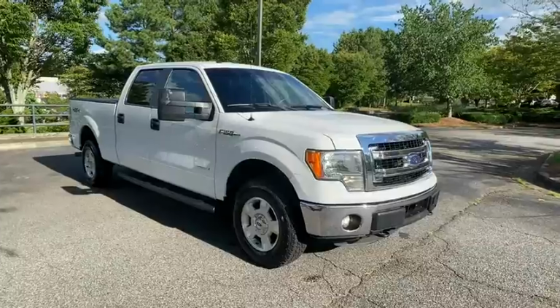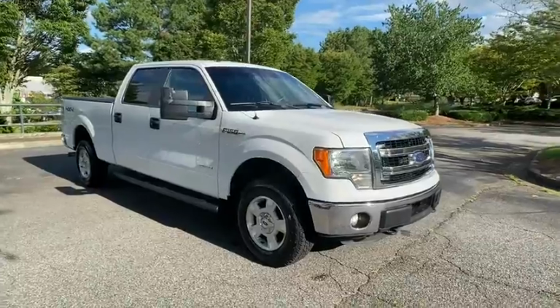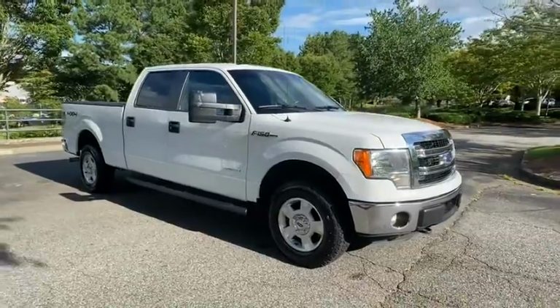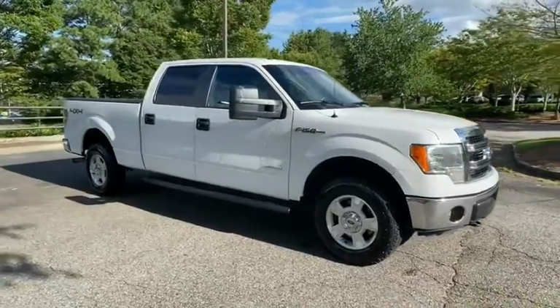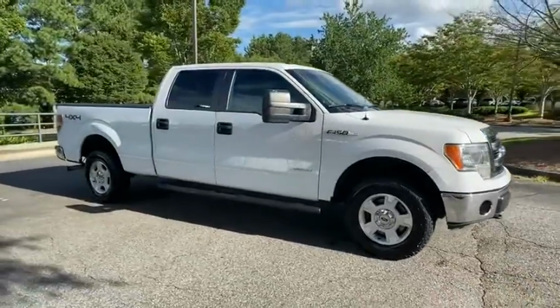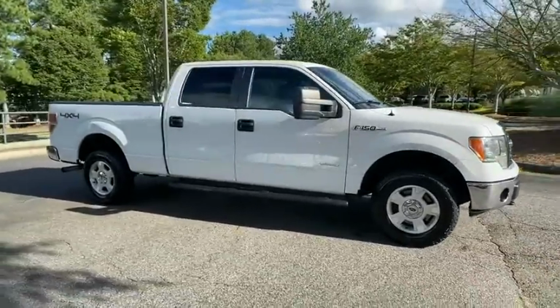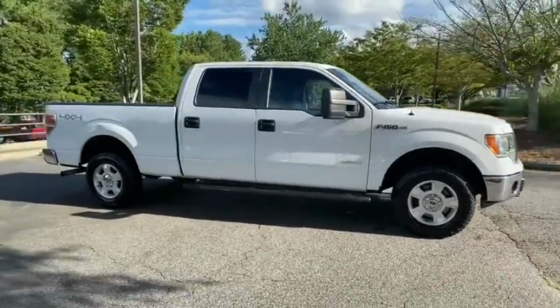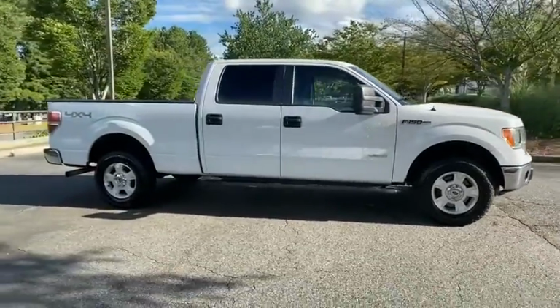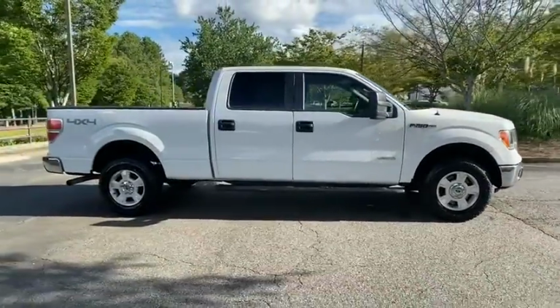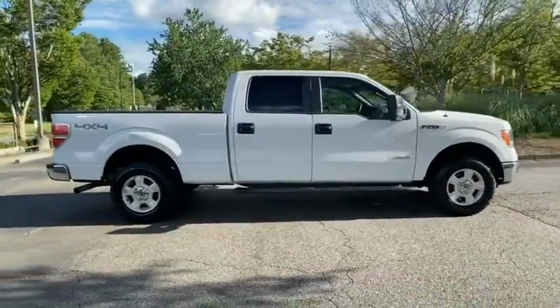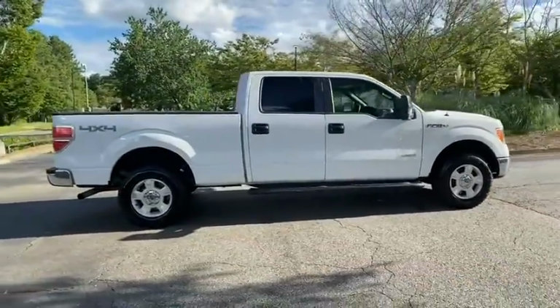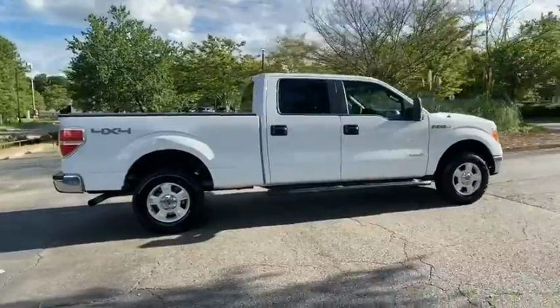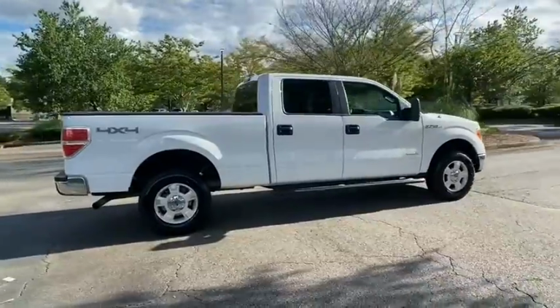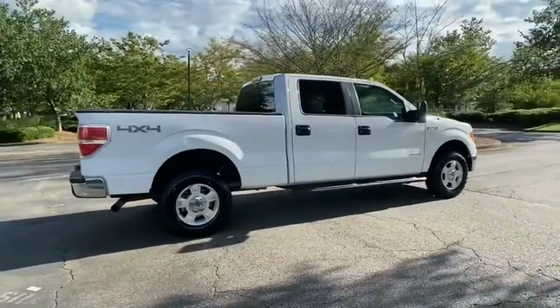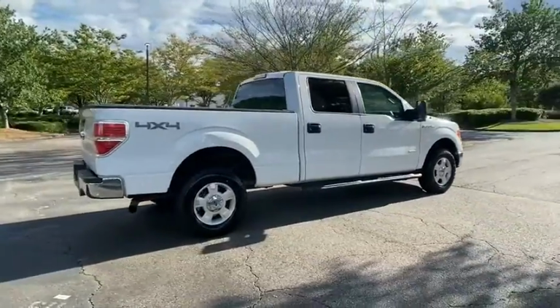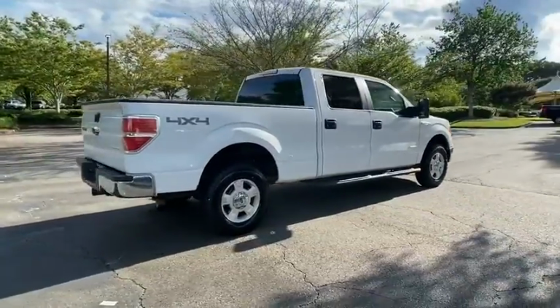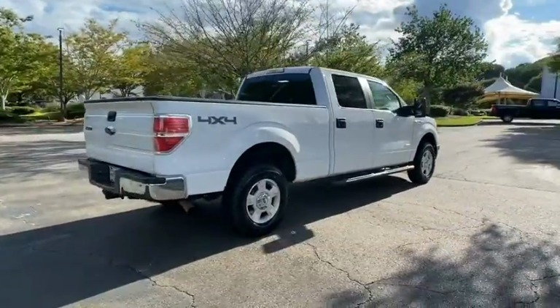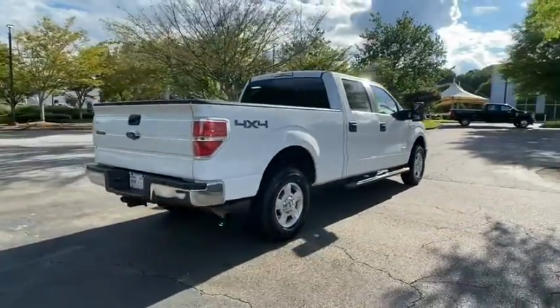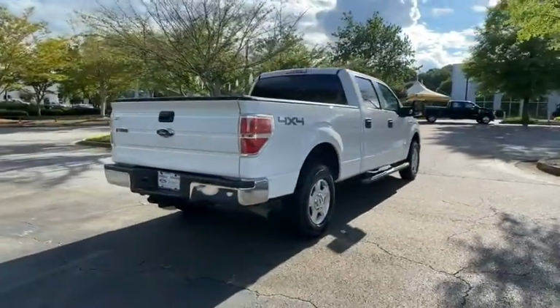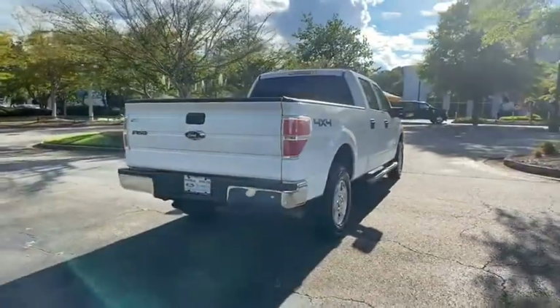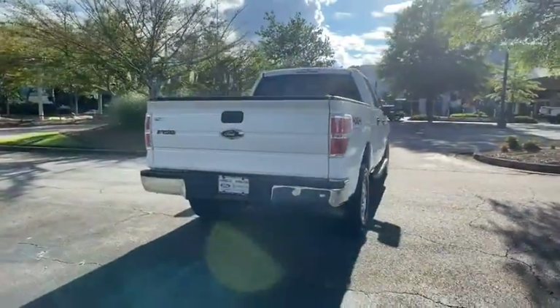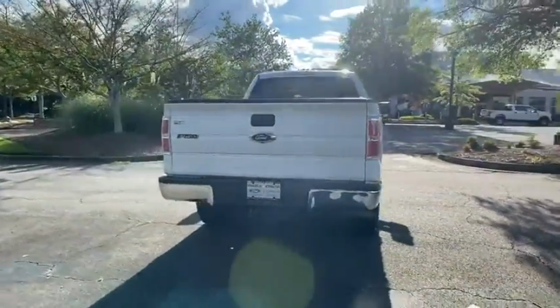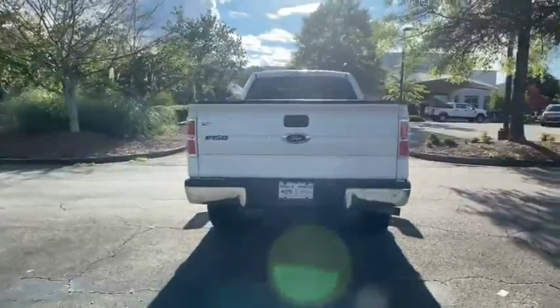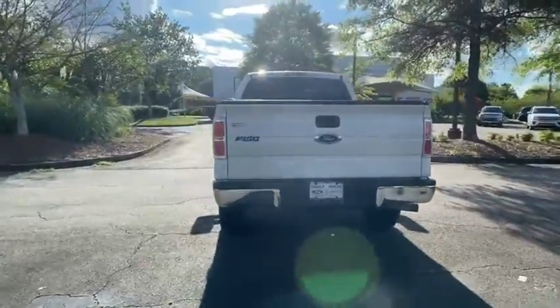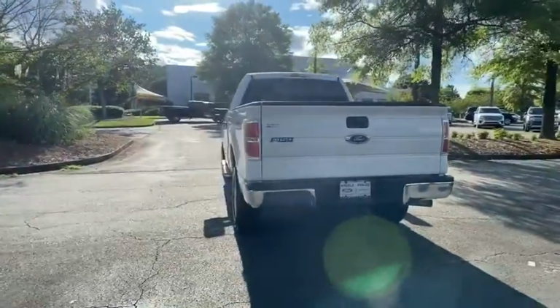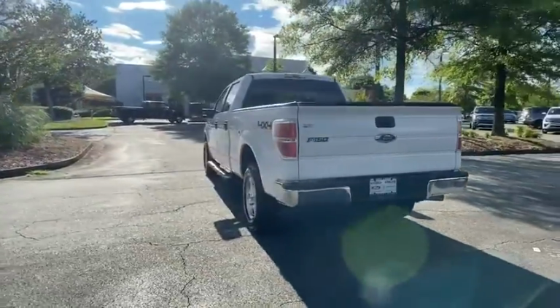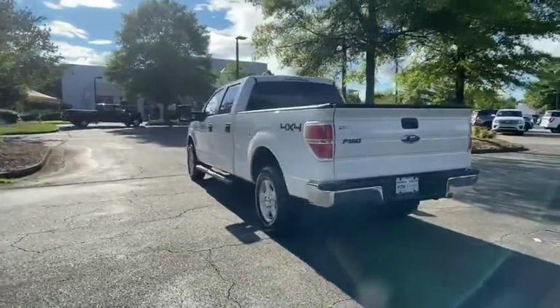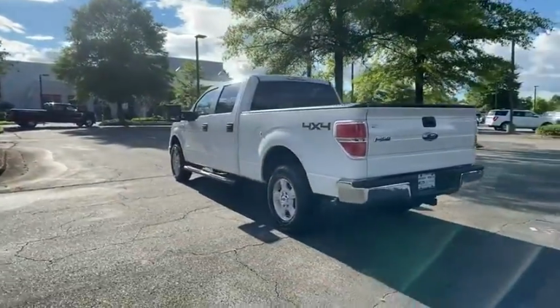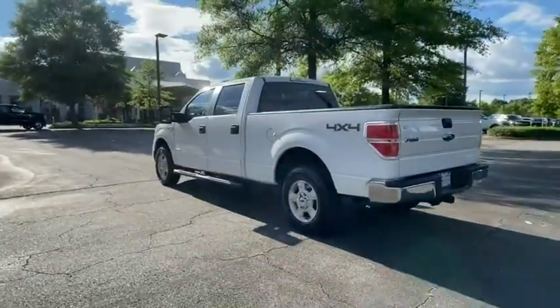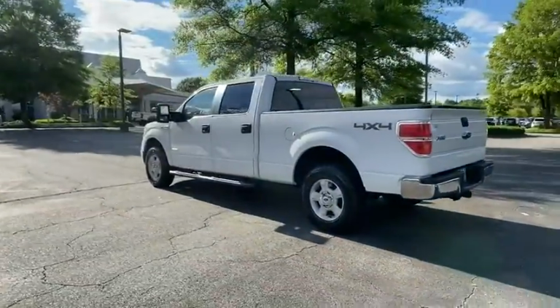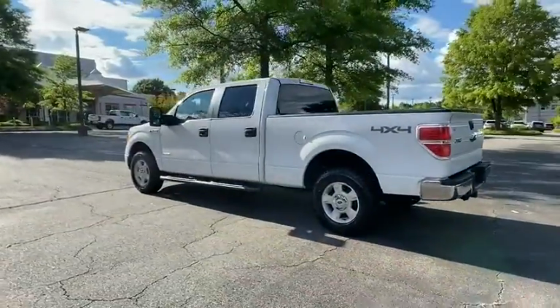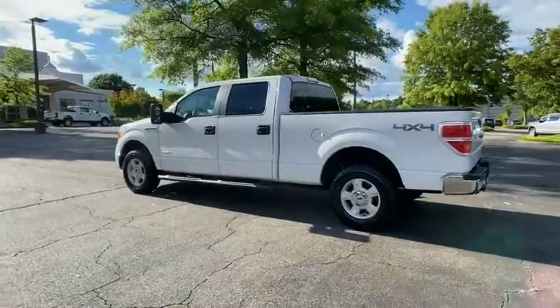Looking for the right vehicle? Check out the 2014 Ford F-150. A Ford F-150 knows how to handle any situation. It's built to follow orders. No whining. This vehicle has less than 35,000 miles.